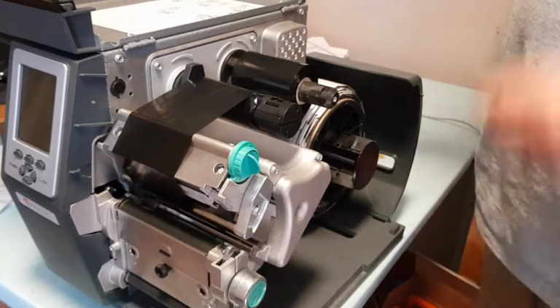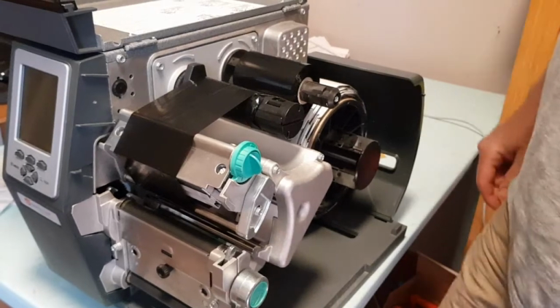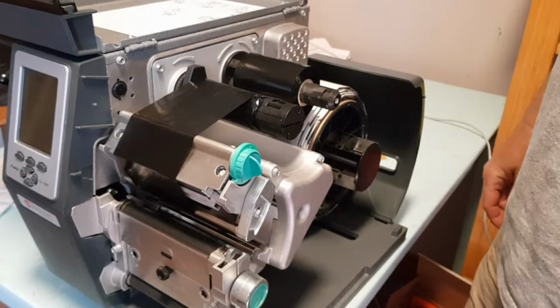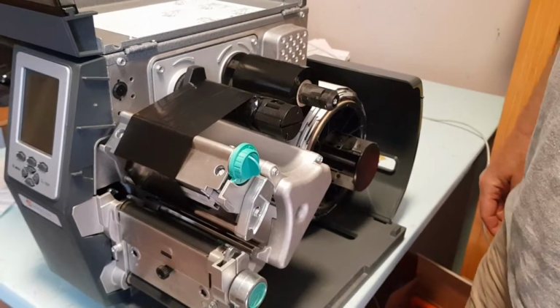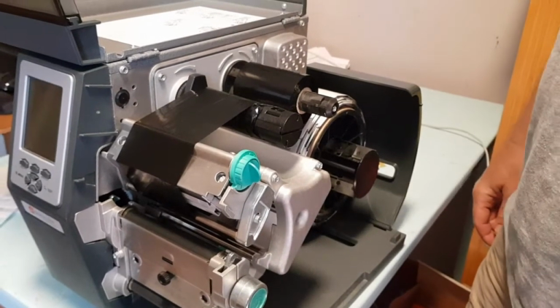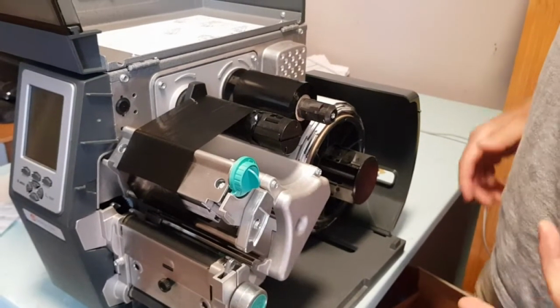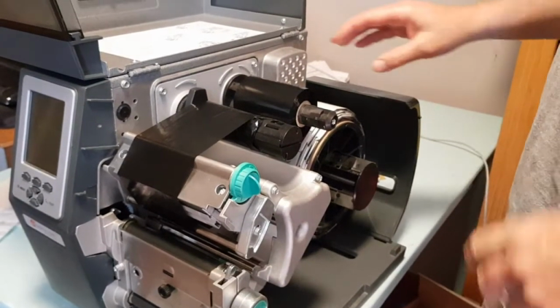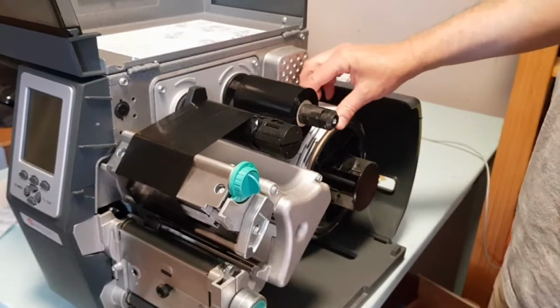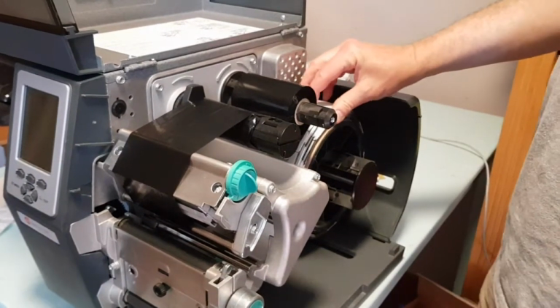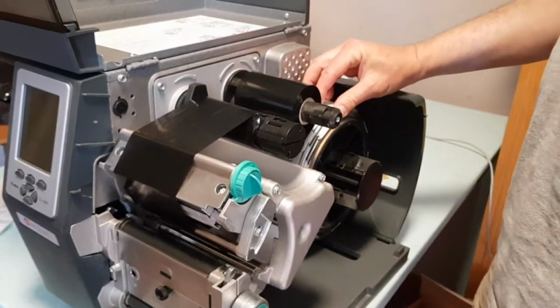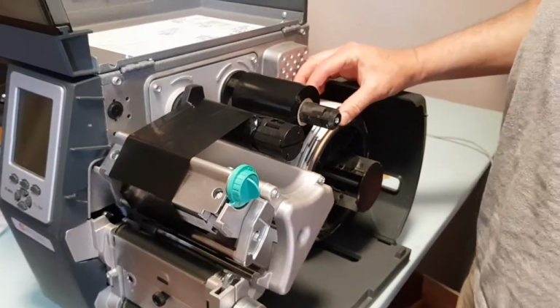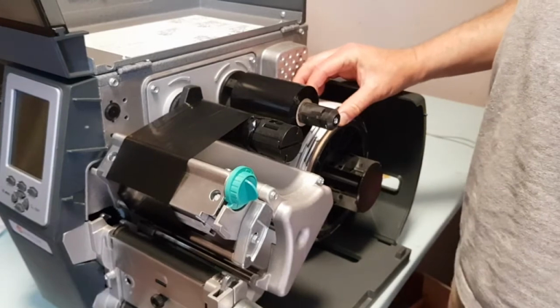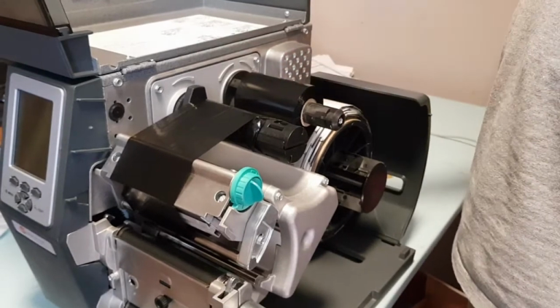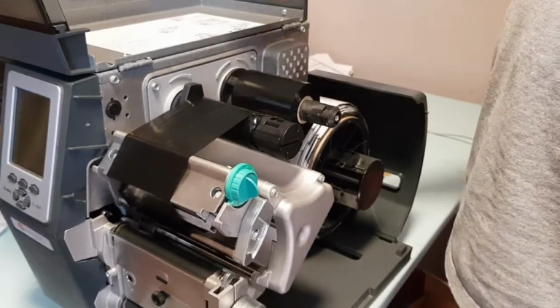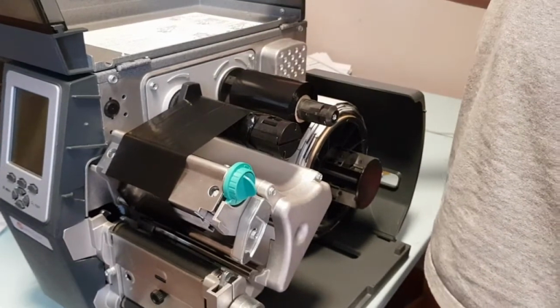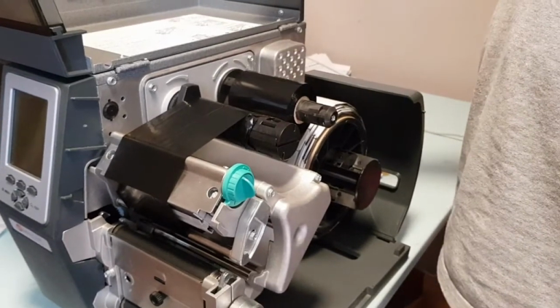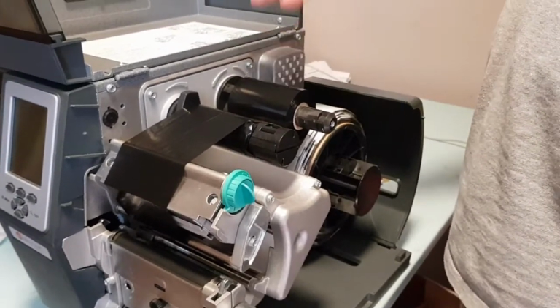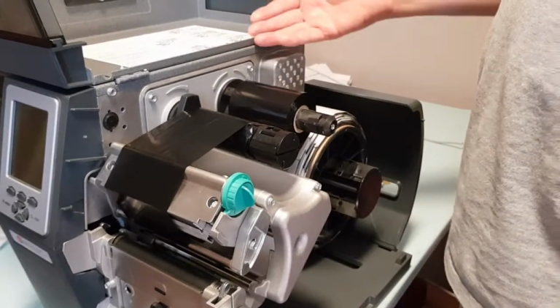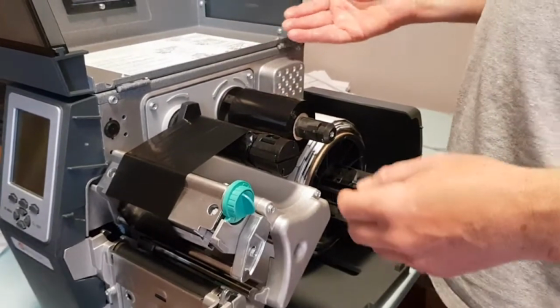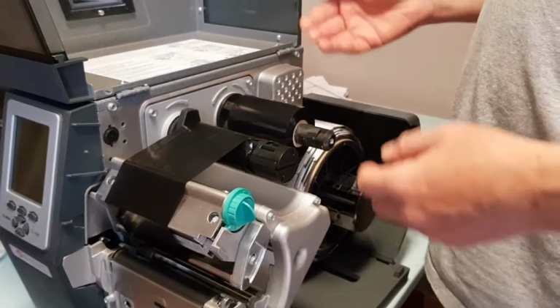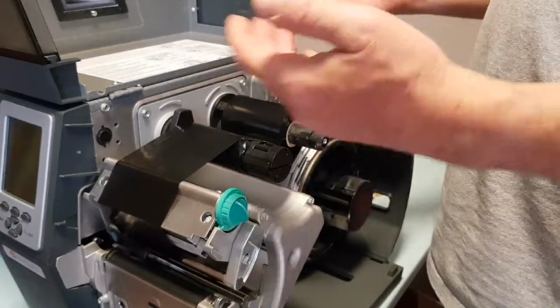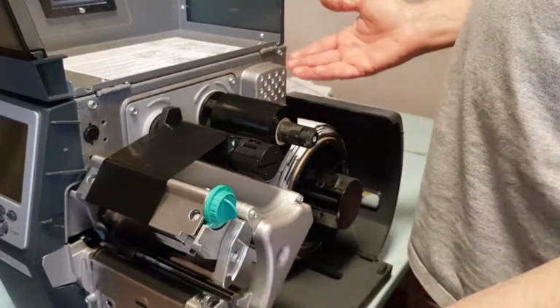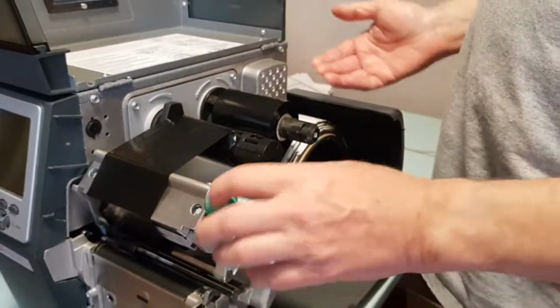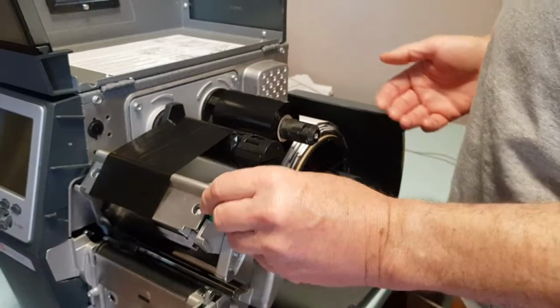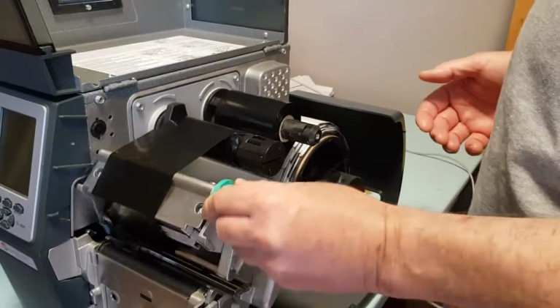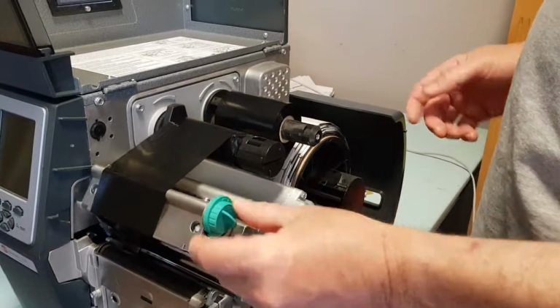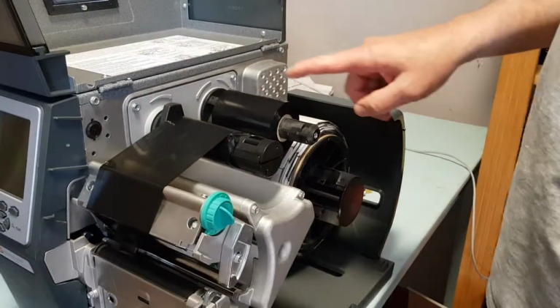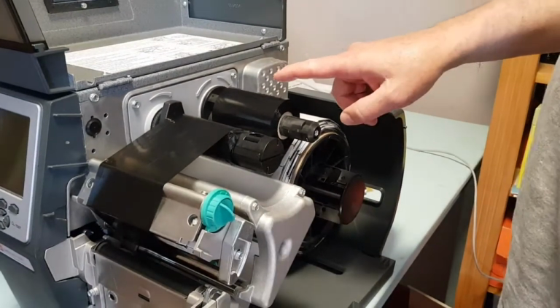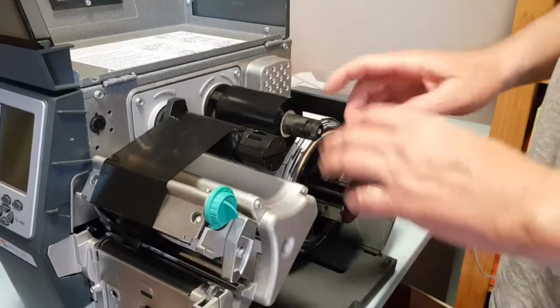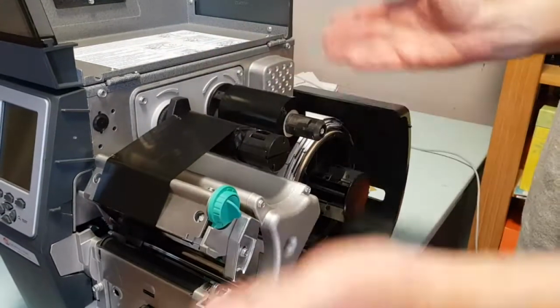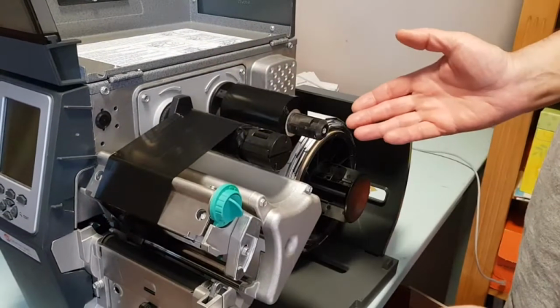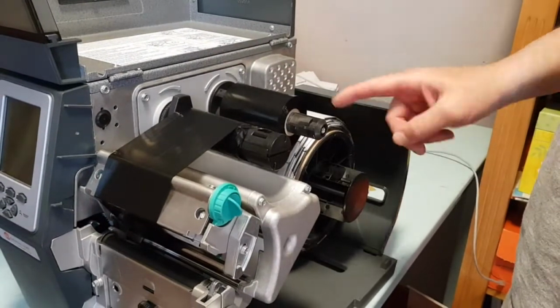We're going to show how to load ribbon and label stock for the RFID tags. I'm going to do it in two parts. We'll start with ribbon, and we already have it installed here. This is how you're going to have it set up when you're complete.